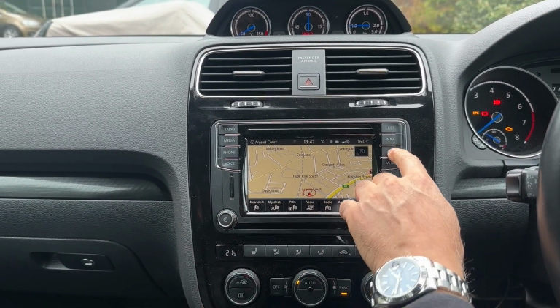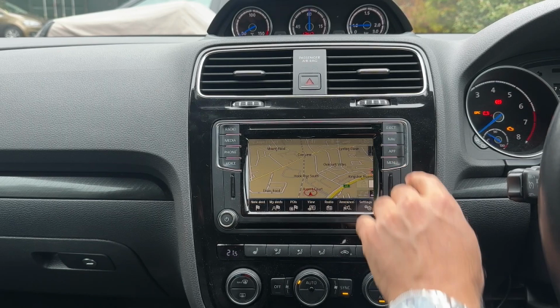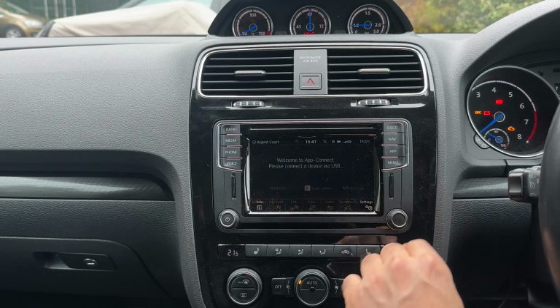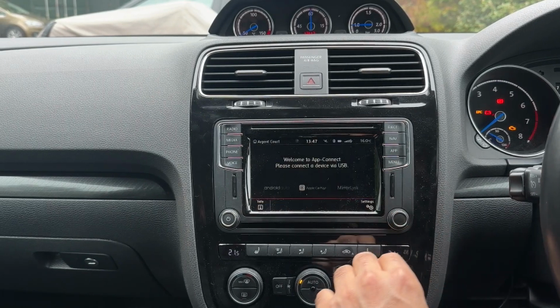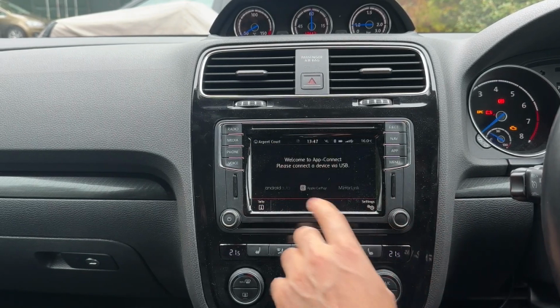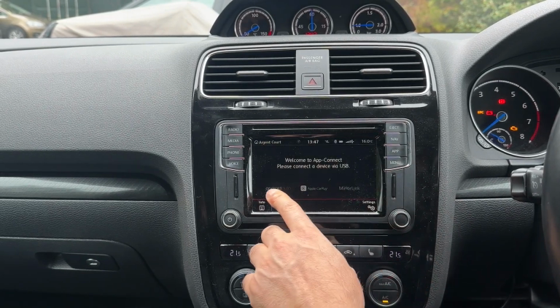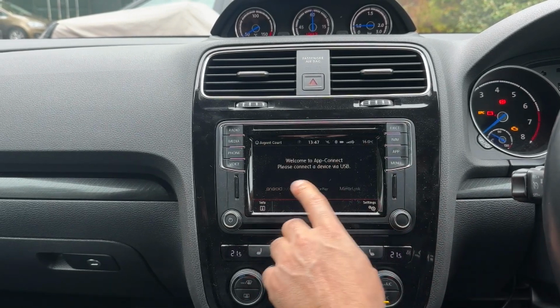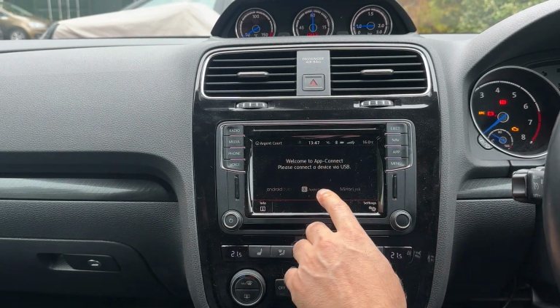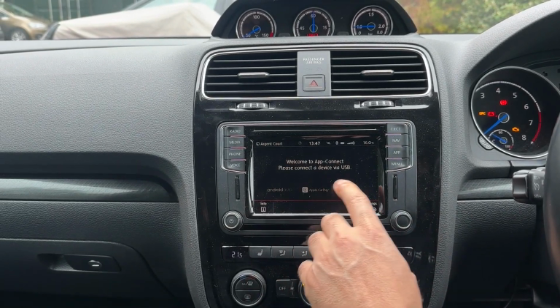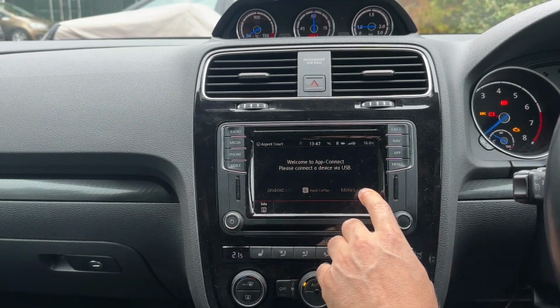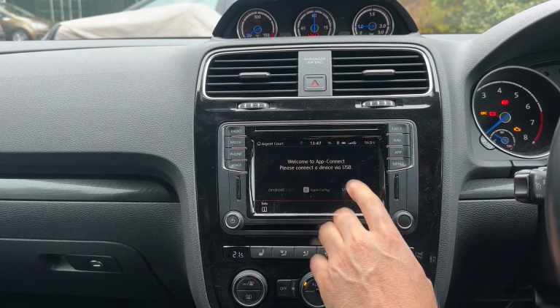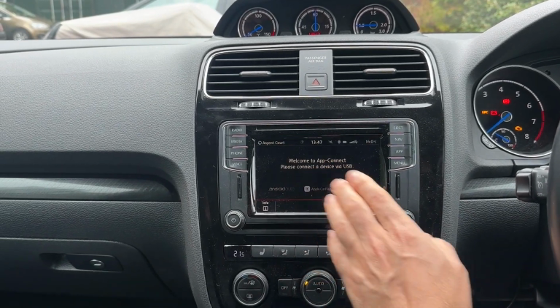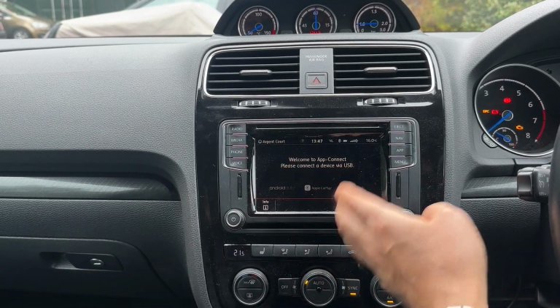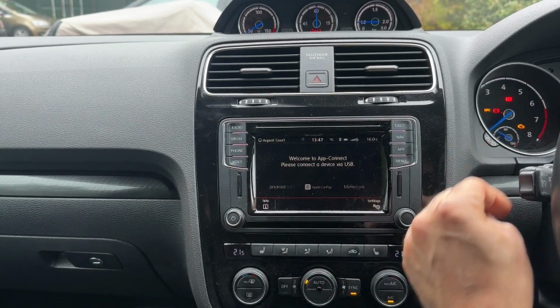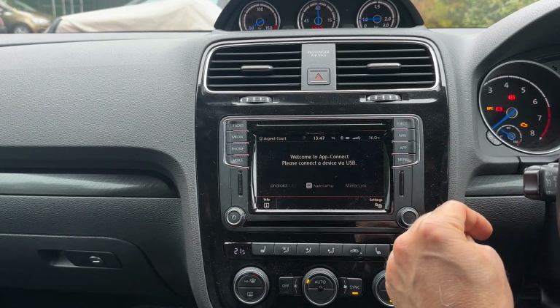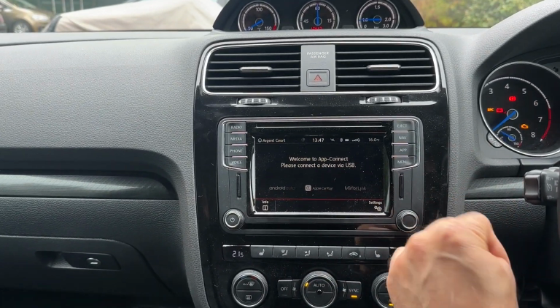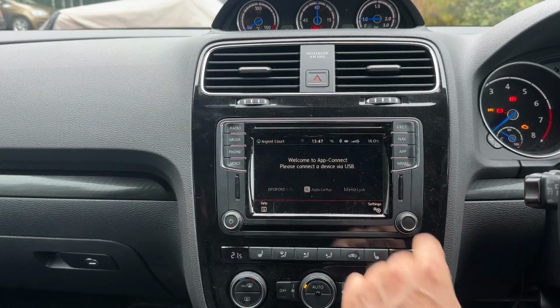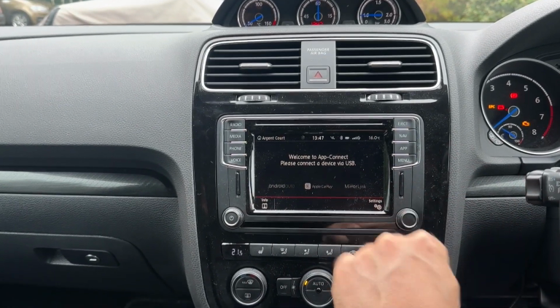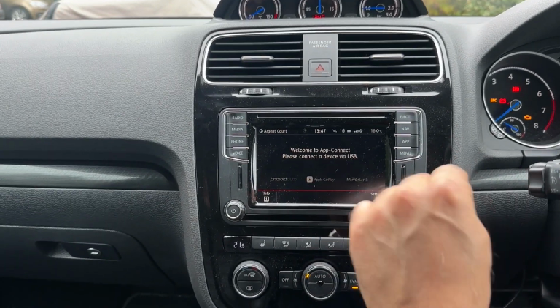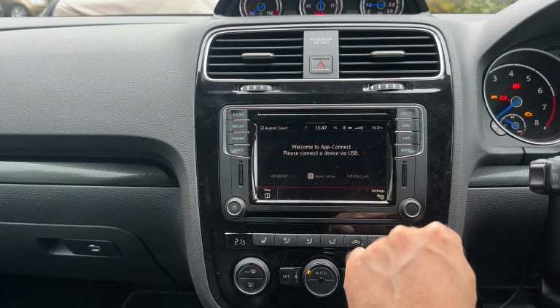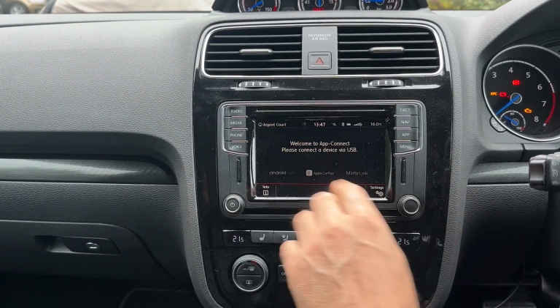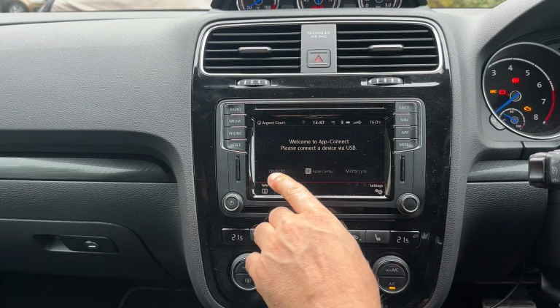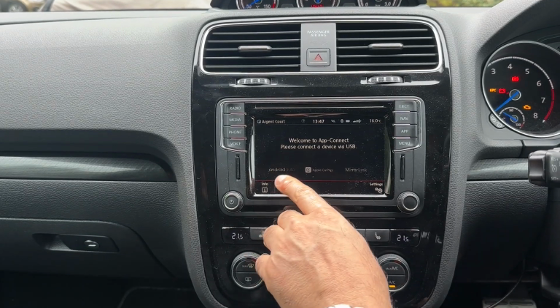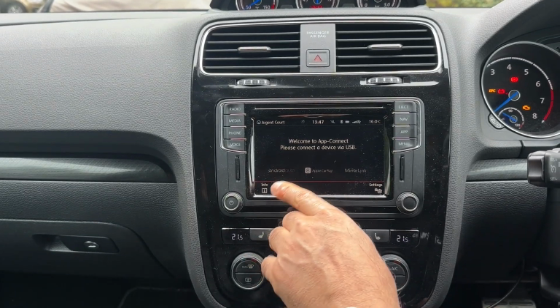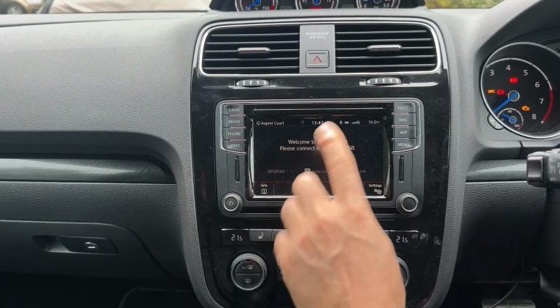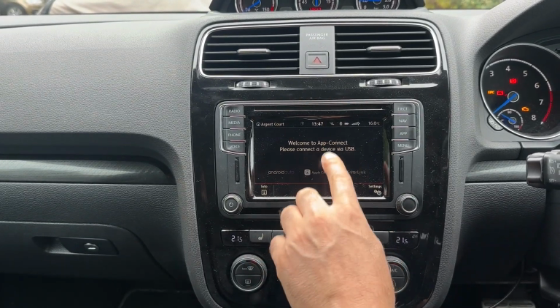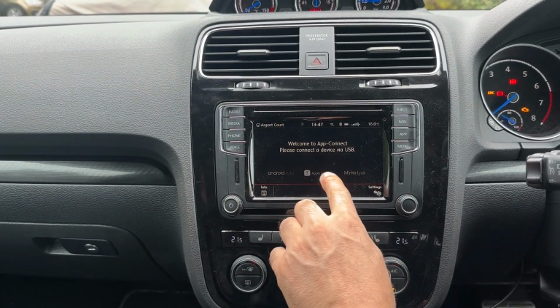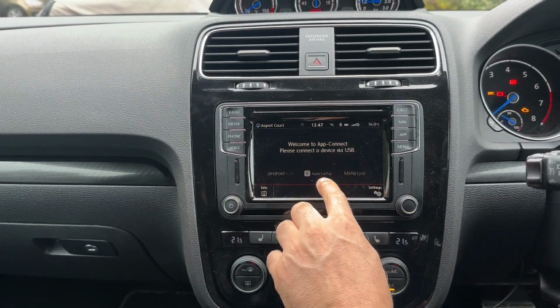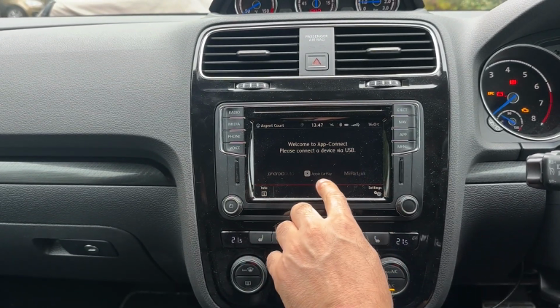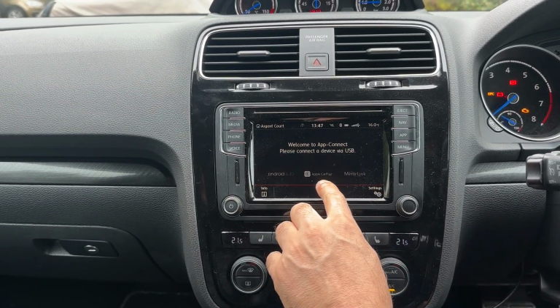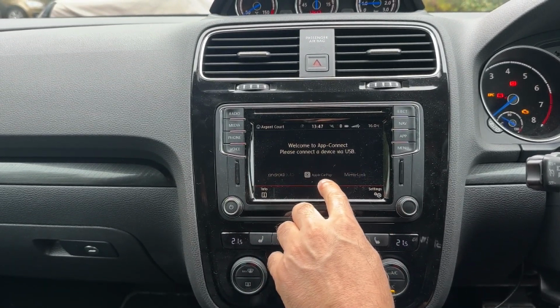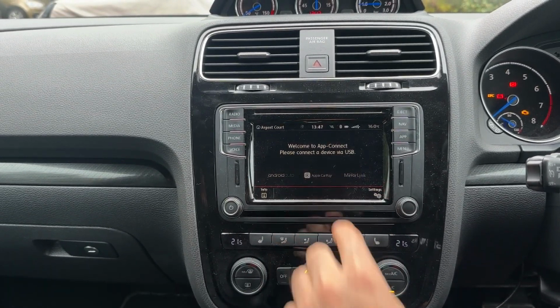It already does have Android Auto, Apple CarPlay, and MirrorLink. You can forget about MirrorLink — there's another video we've already done on Android Auto. So today I'm going to show you Apple CarPlay.